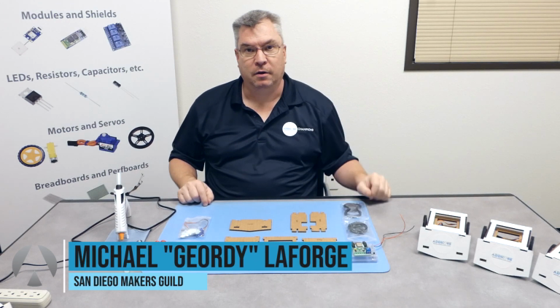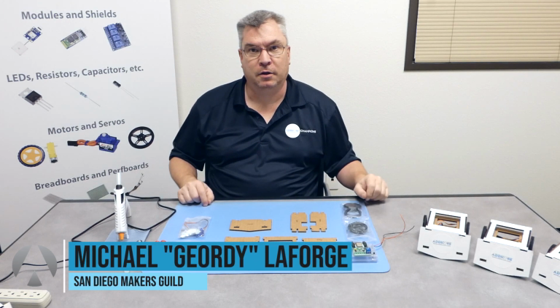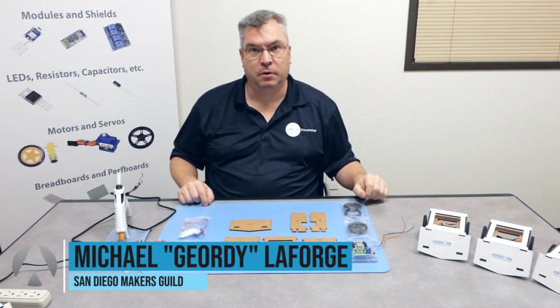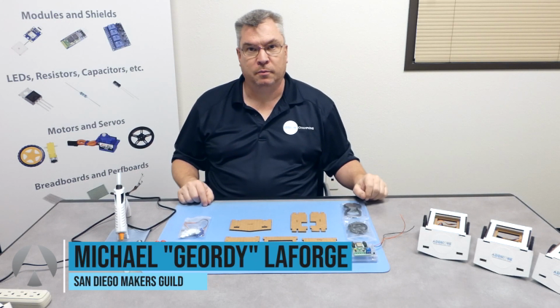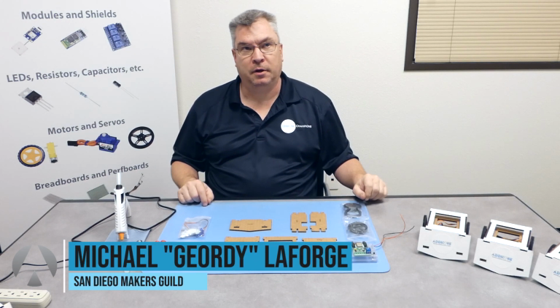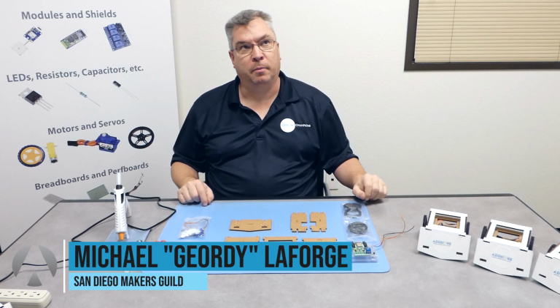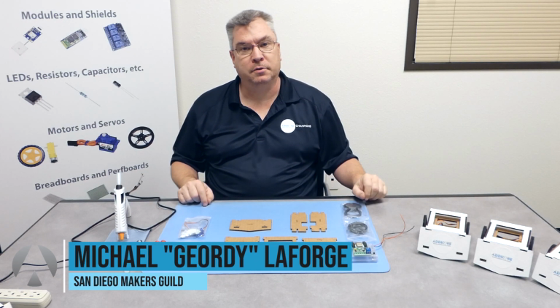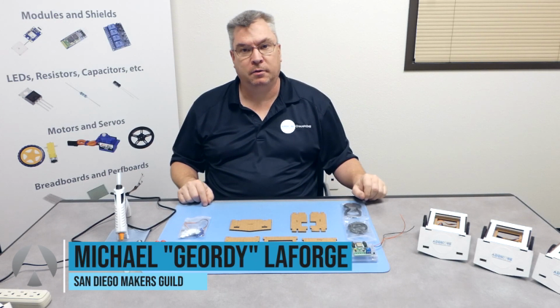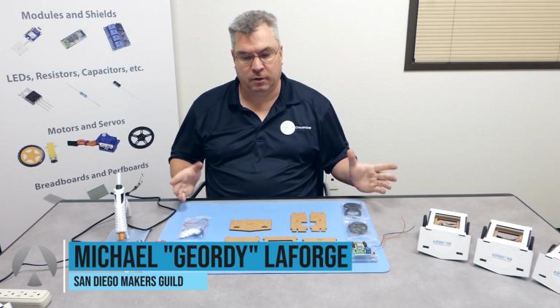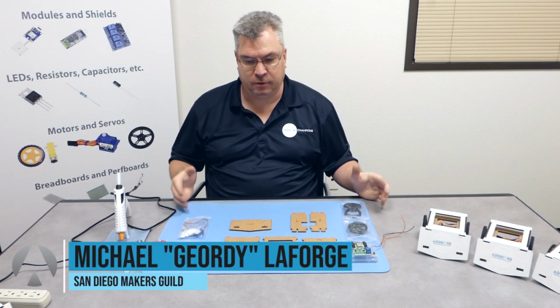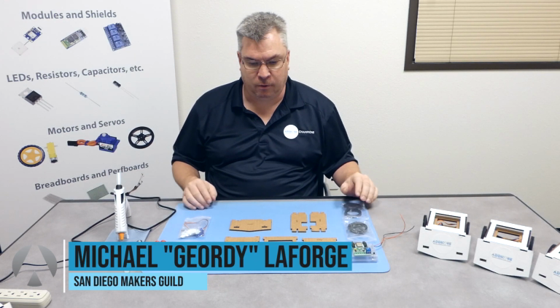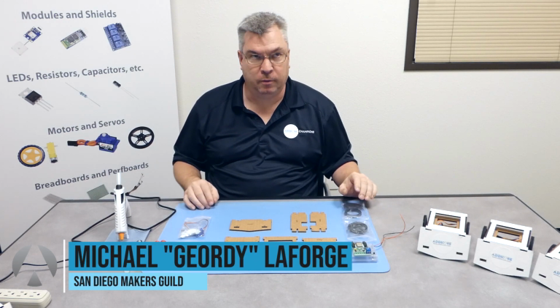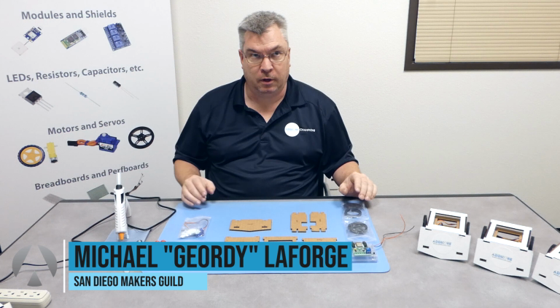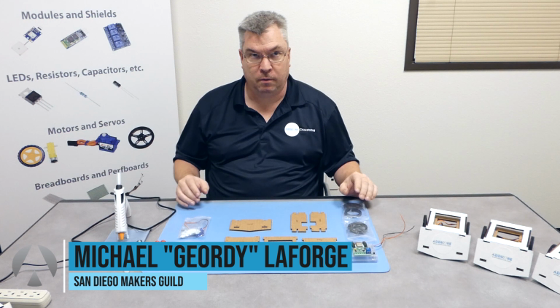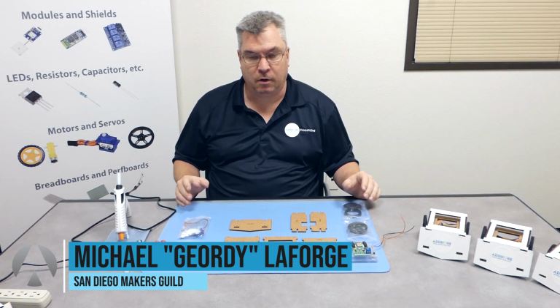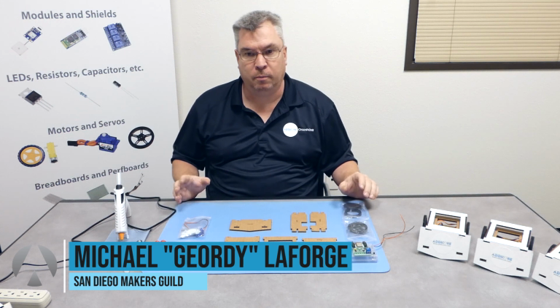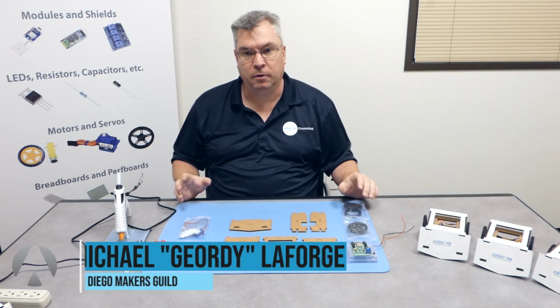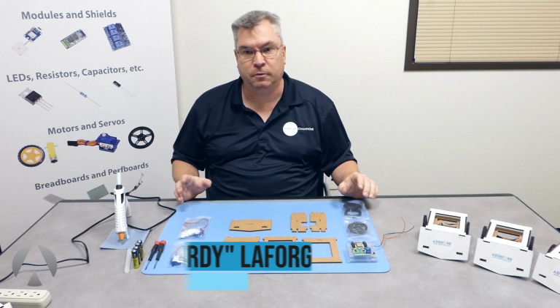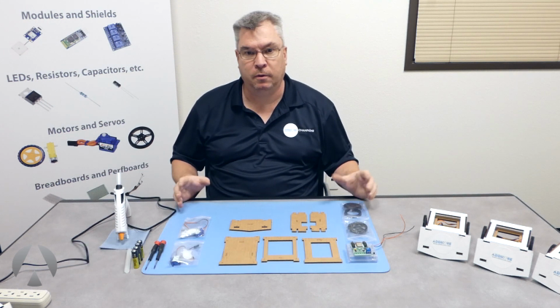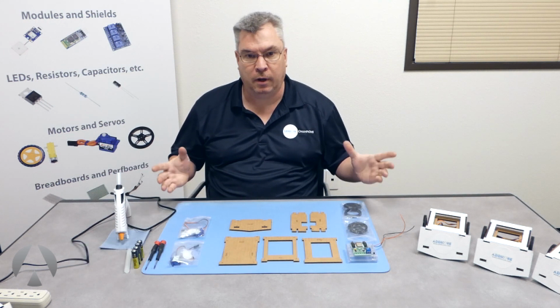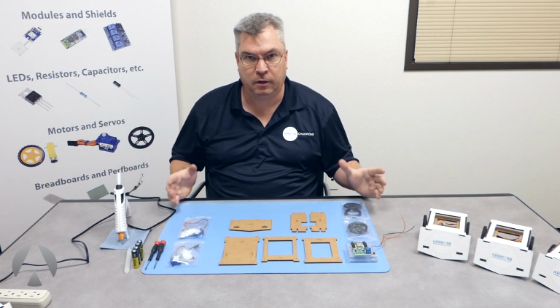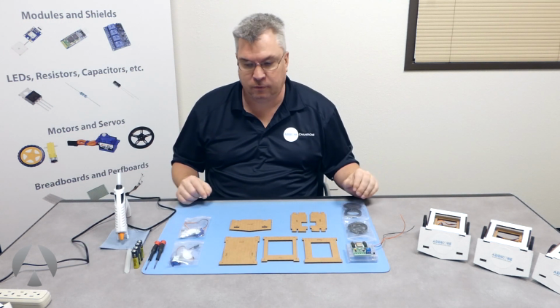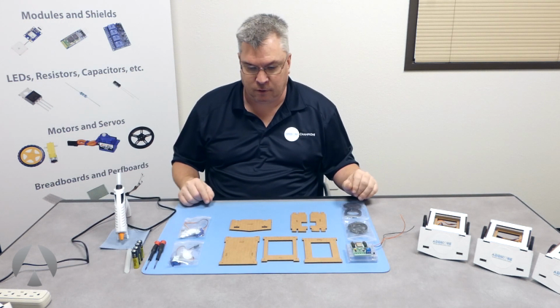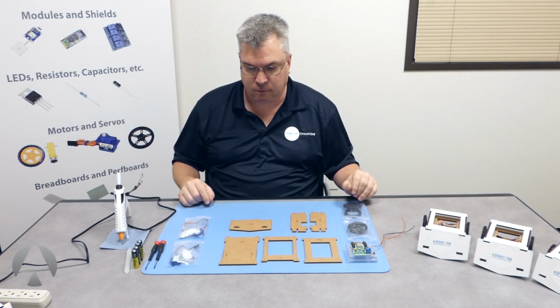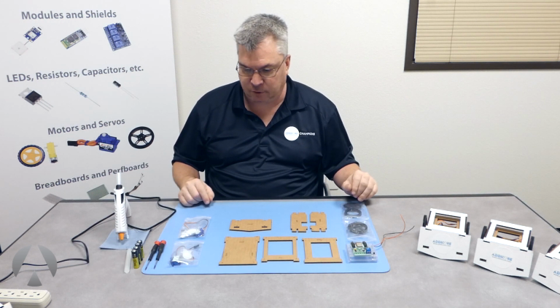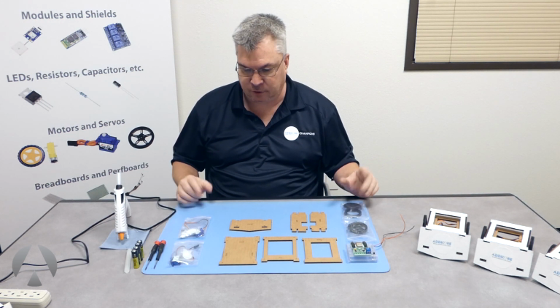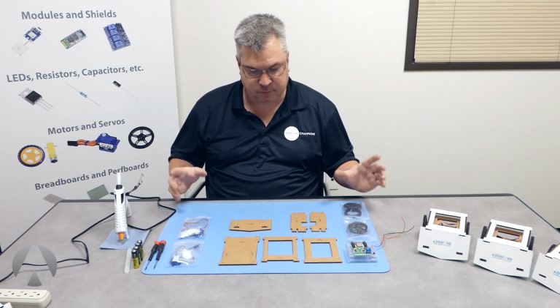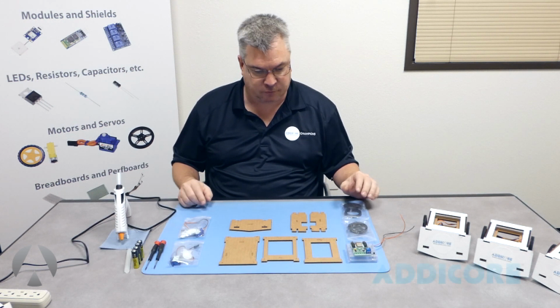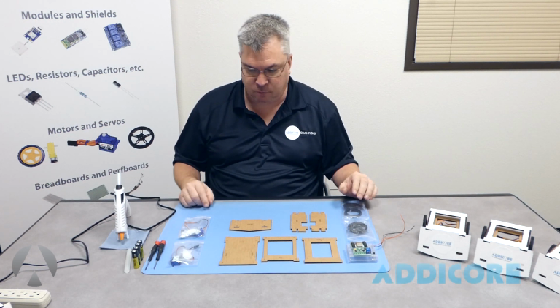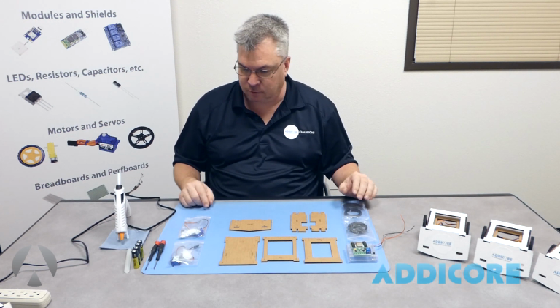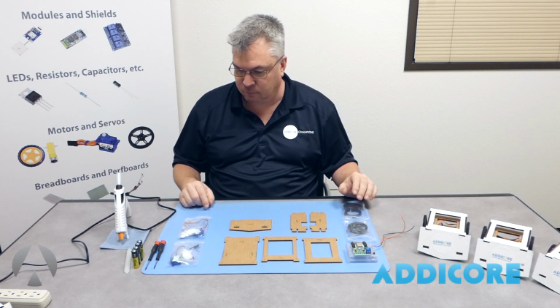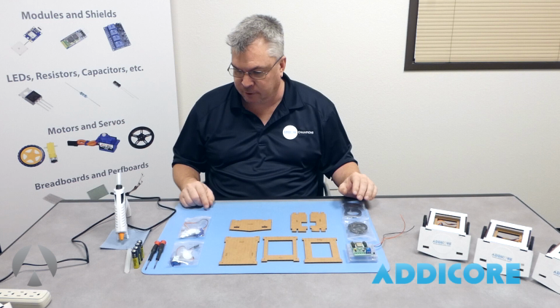Howdy, Jordy from San Diego Makers Guild. Today we're going to build an Atacore cardboard Sumo Atakit, basically an inexpensive cardboard robot.